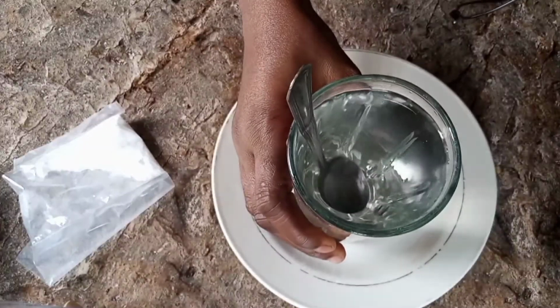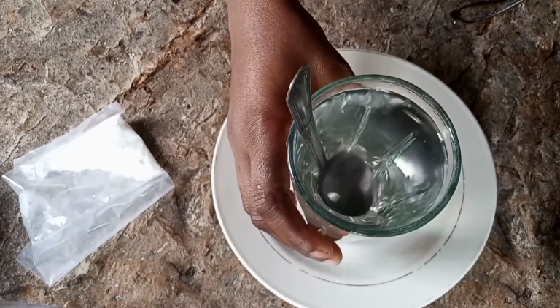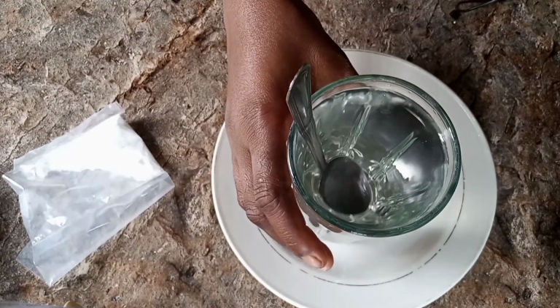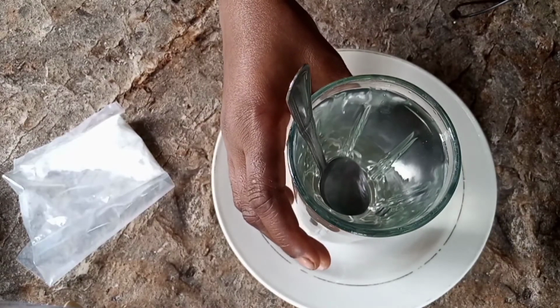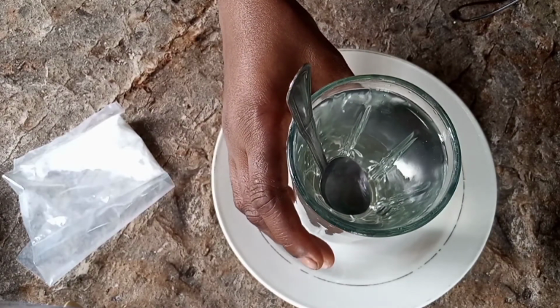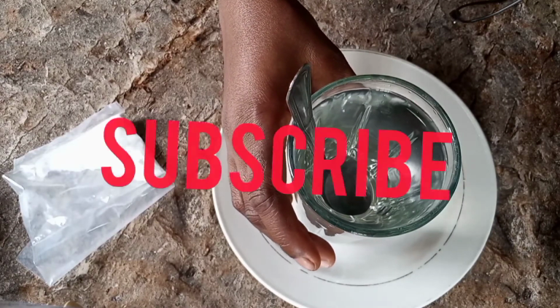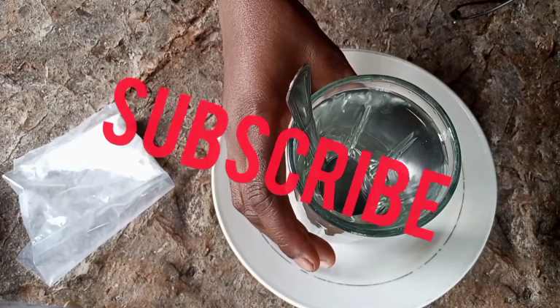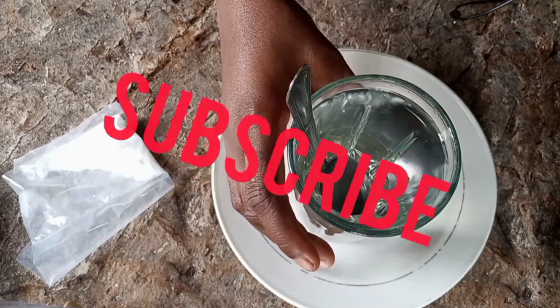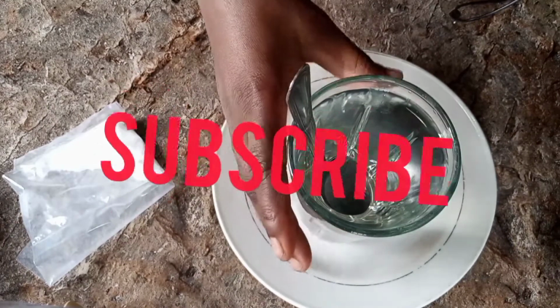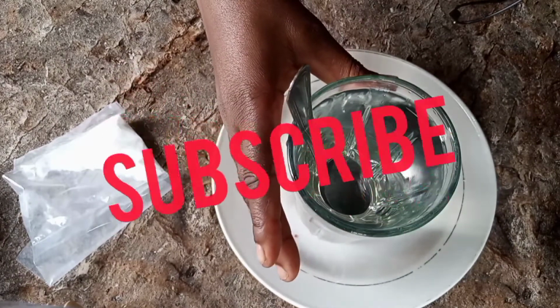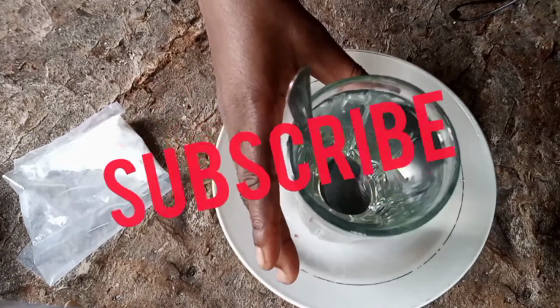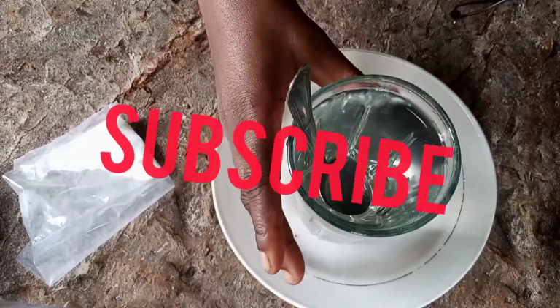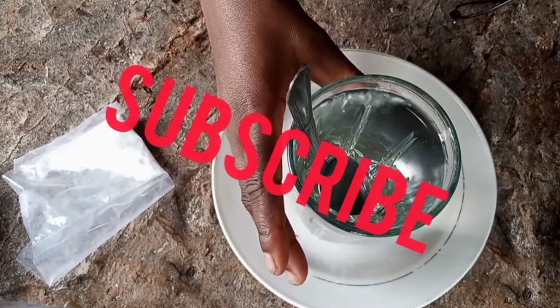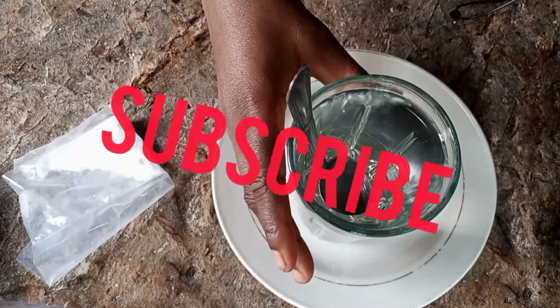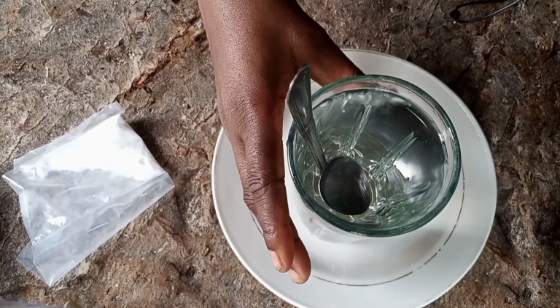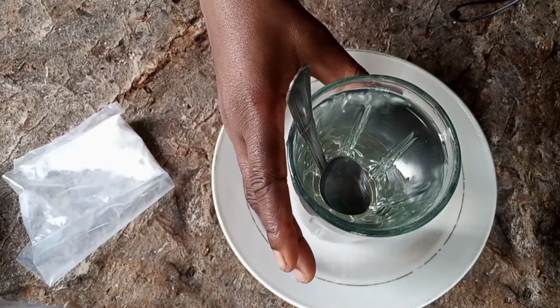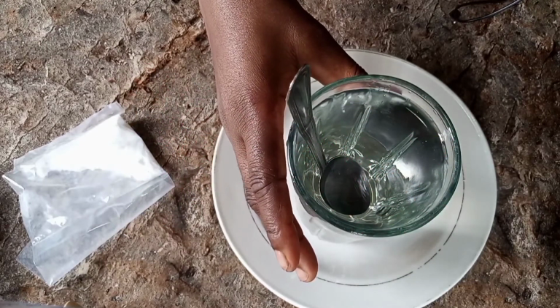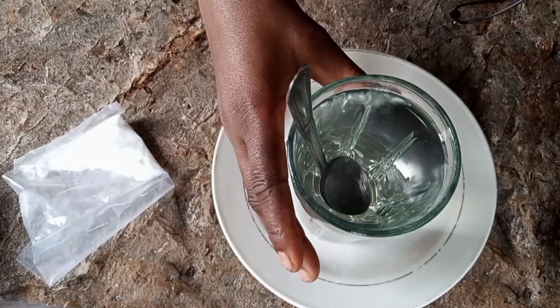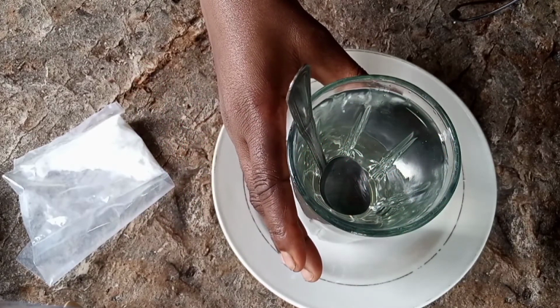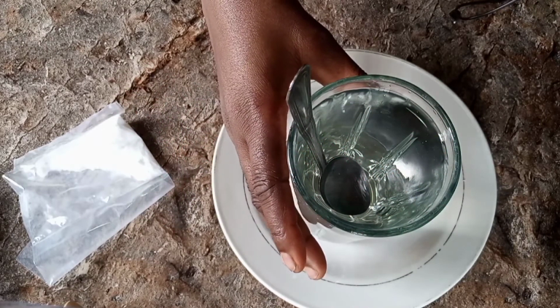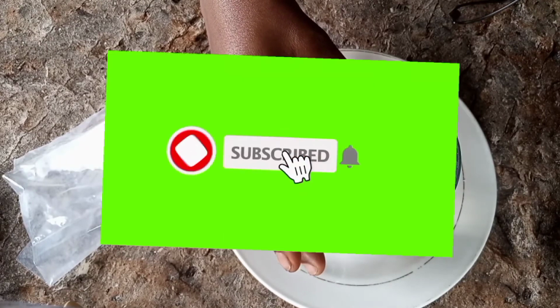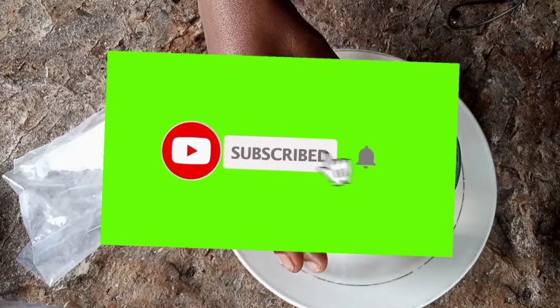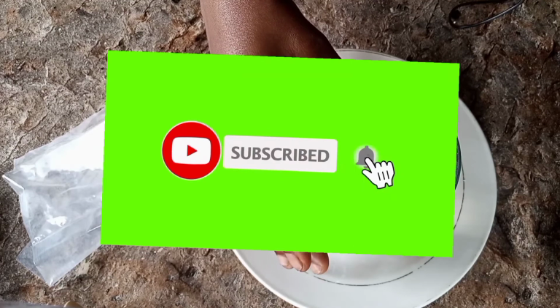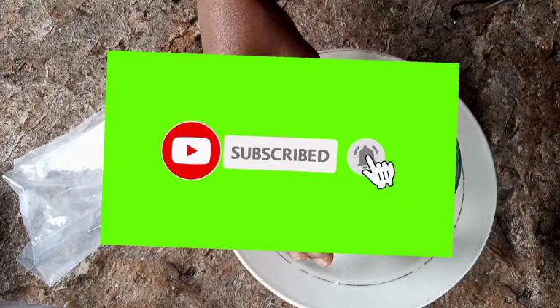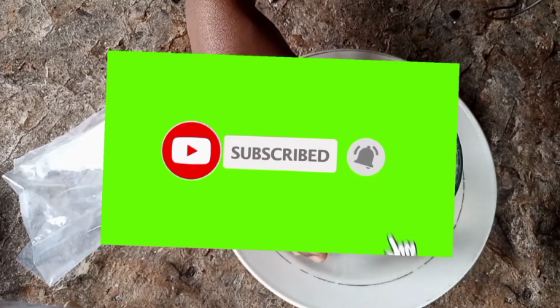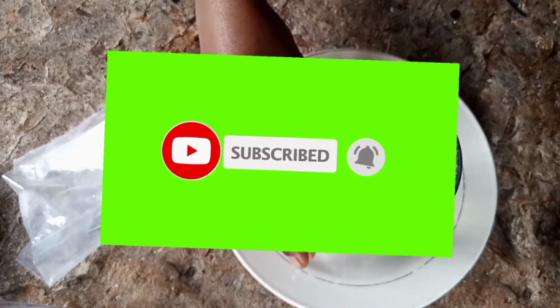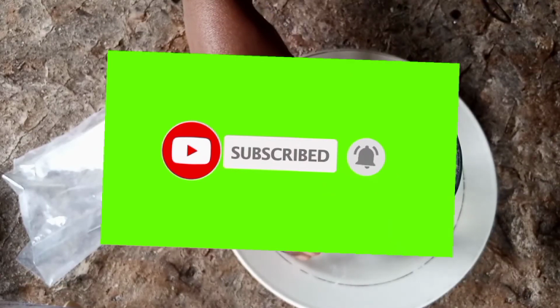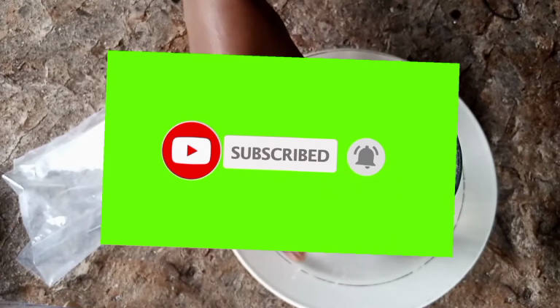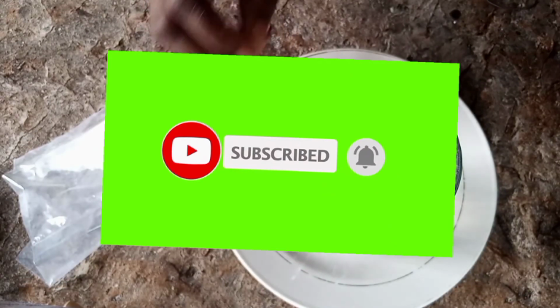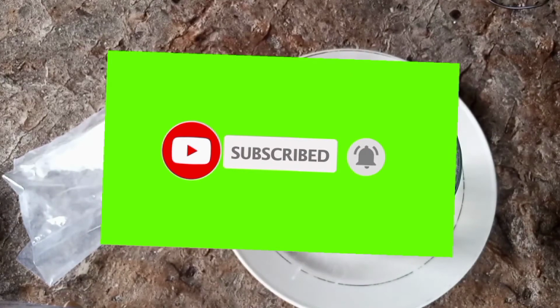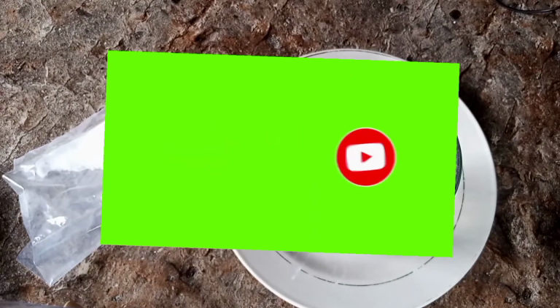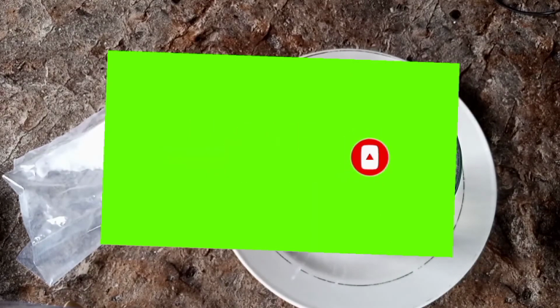After watching this video, if you've not subscribed to my YouTube channel please subscribe, and click on the notification button so that you'll be getting notifications anytime I post a new video. Thank you very much for watching, bye, I love you.